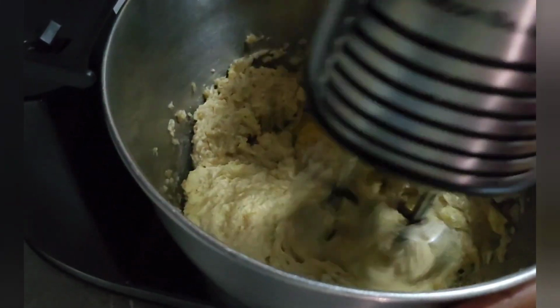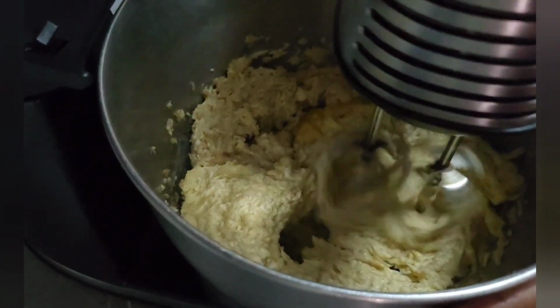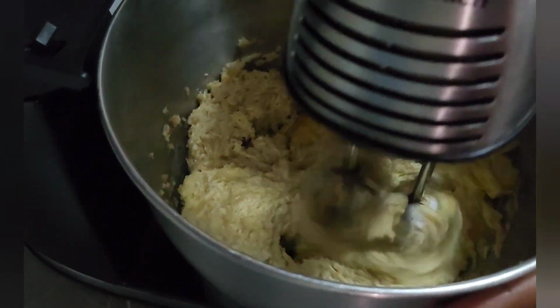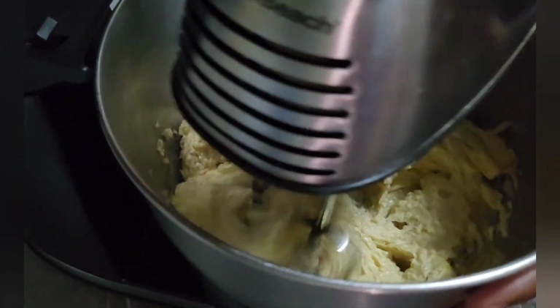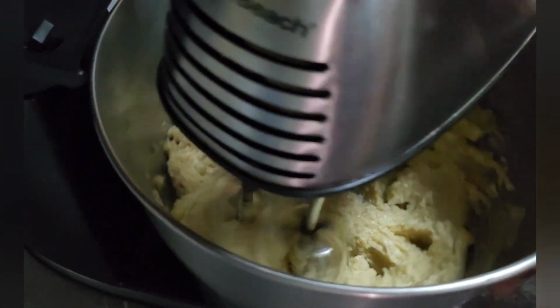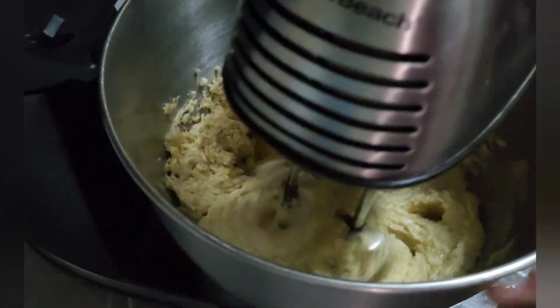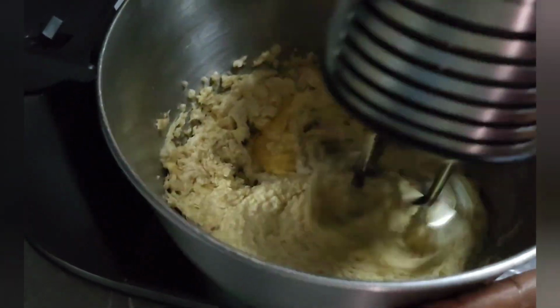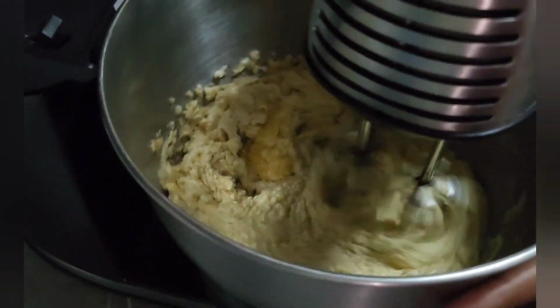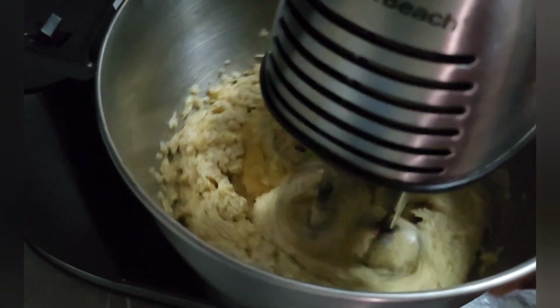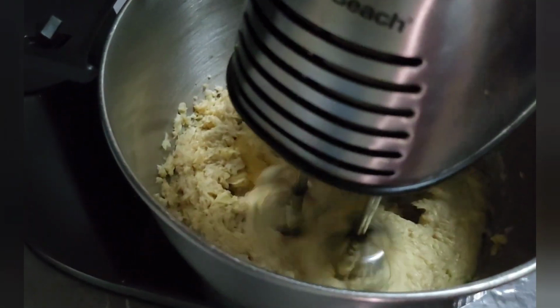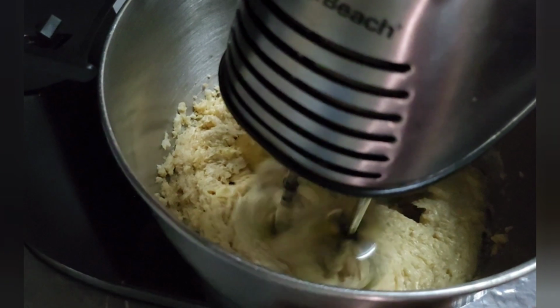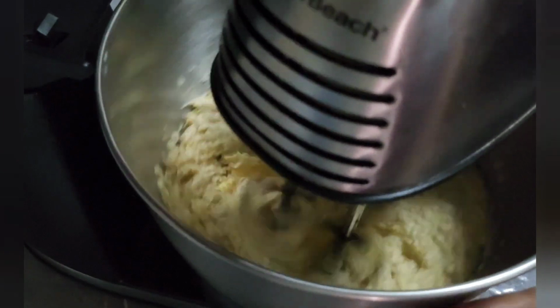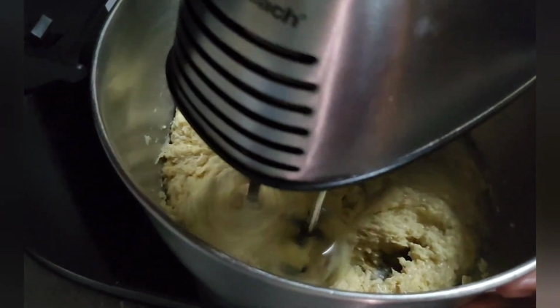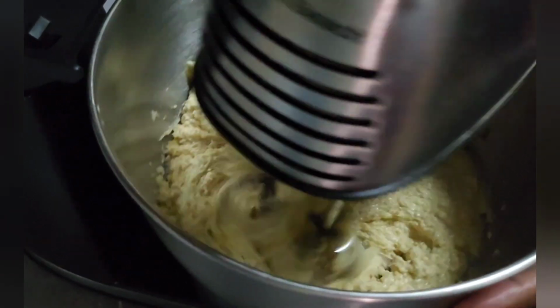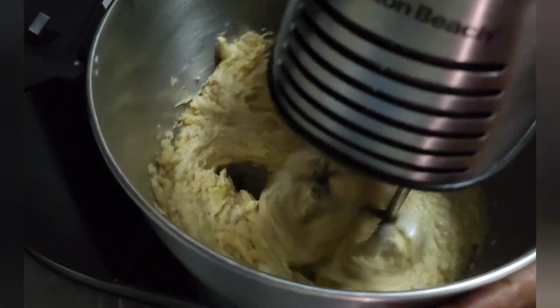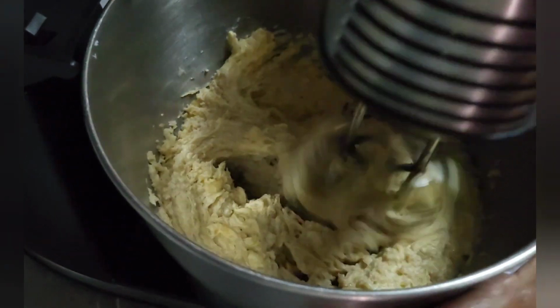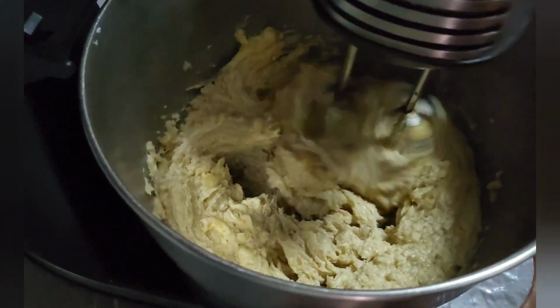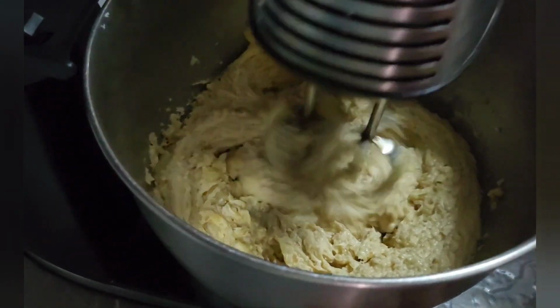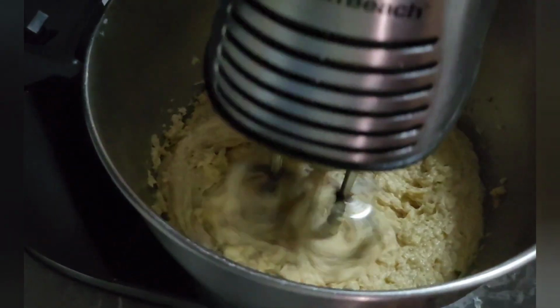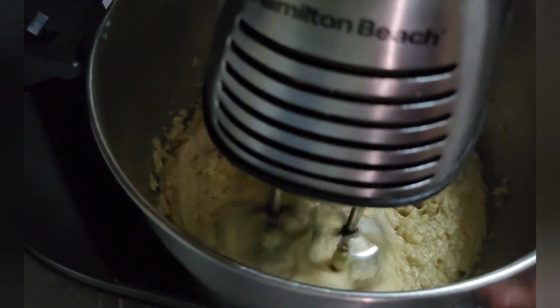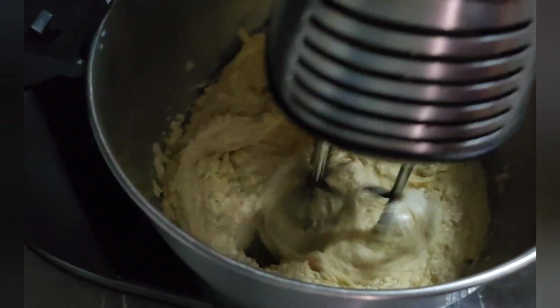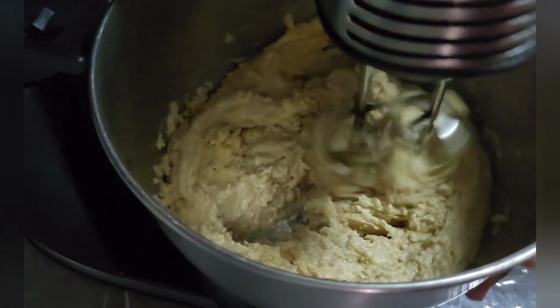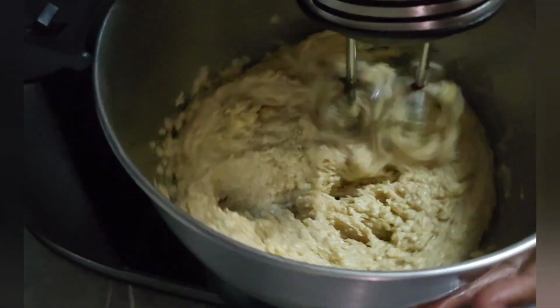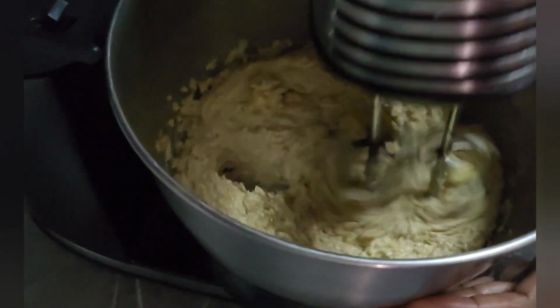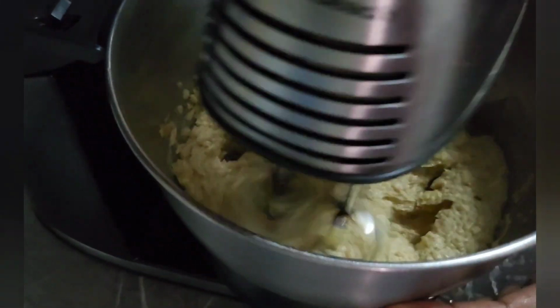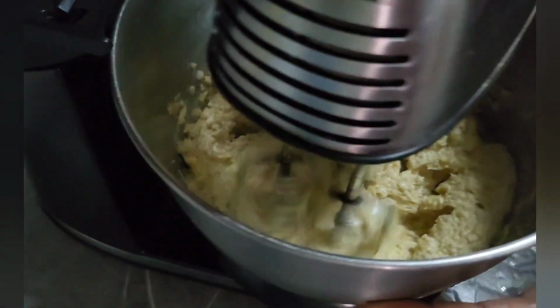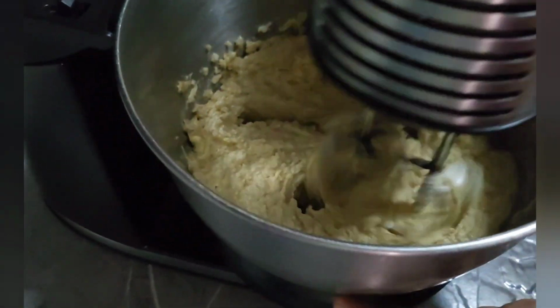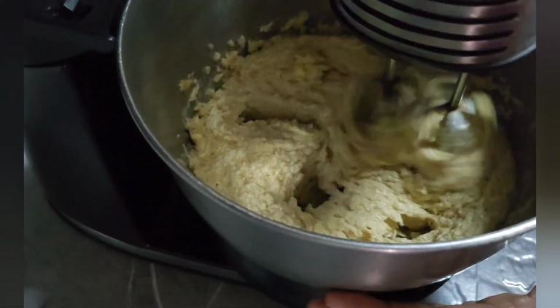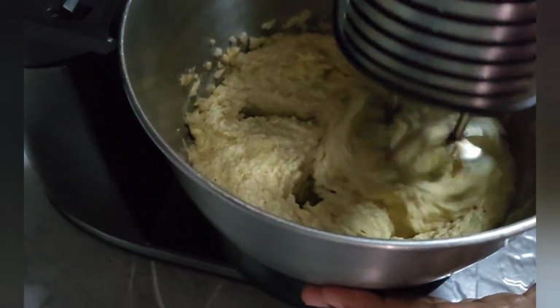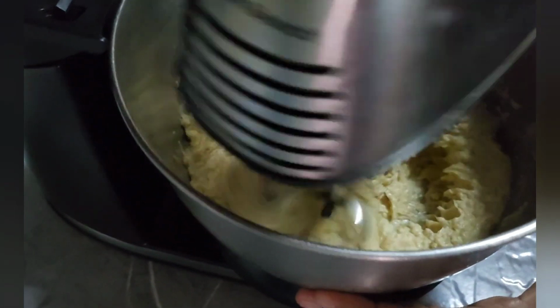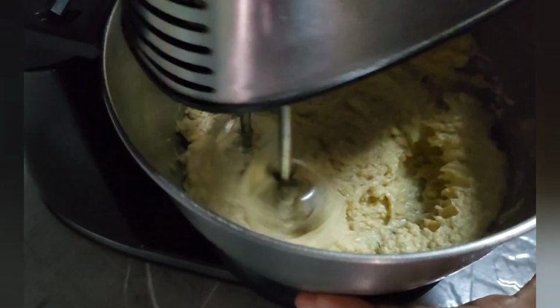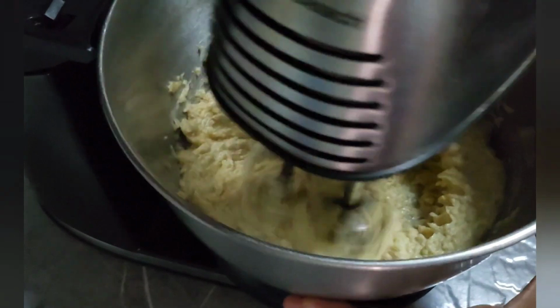It has to be a nice stiff, fluffy consistency — really fluffy. Make sure you get it nice and fluffy.